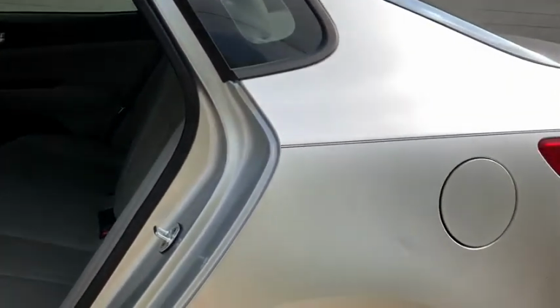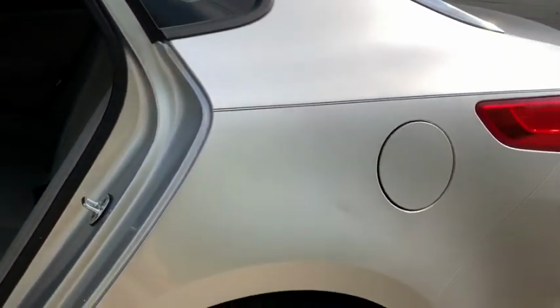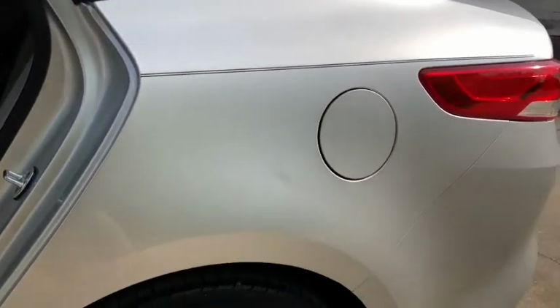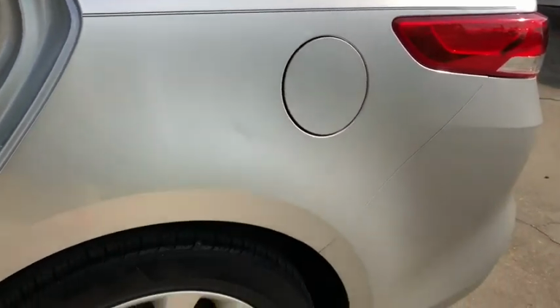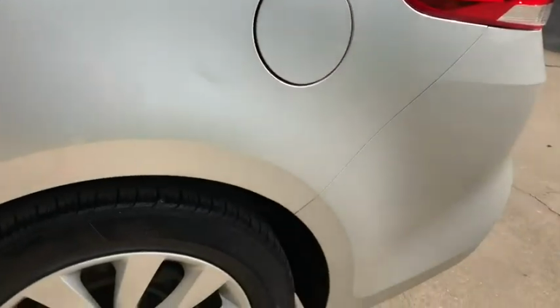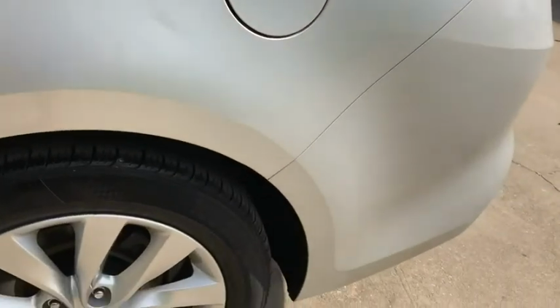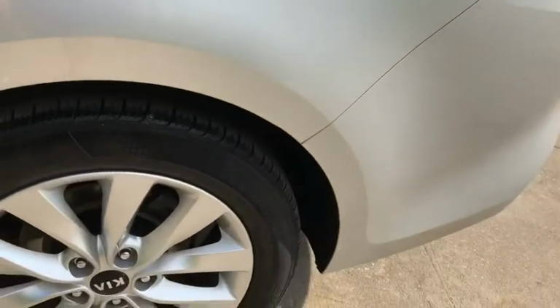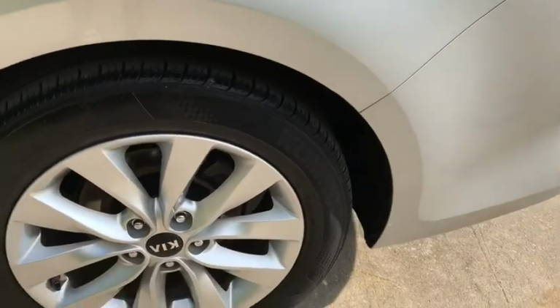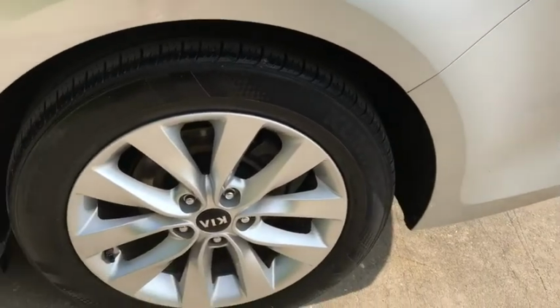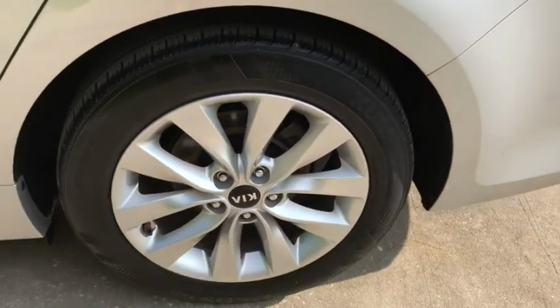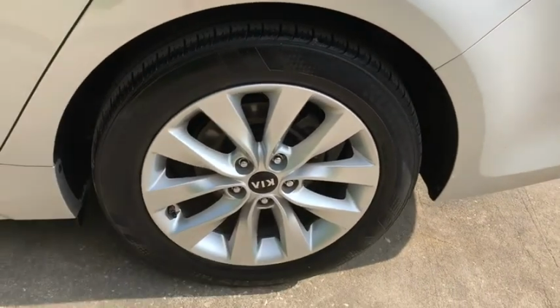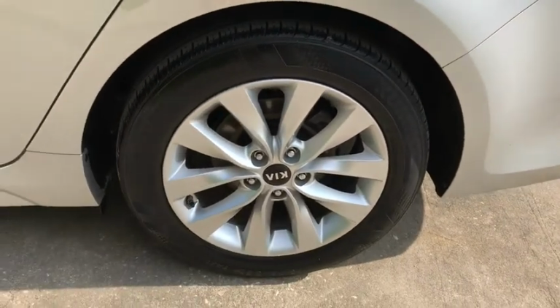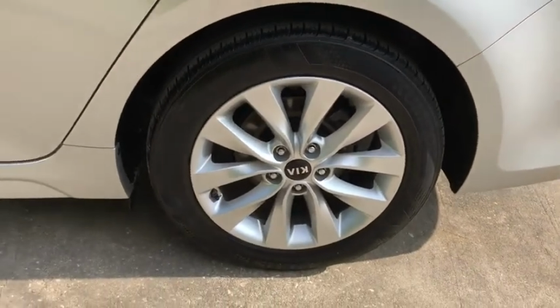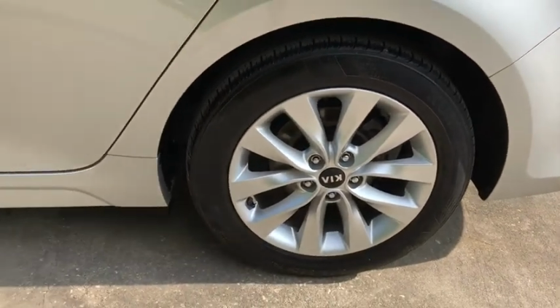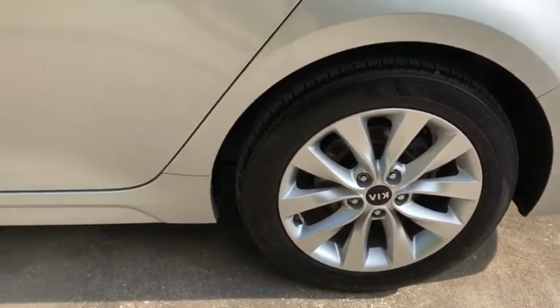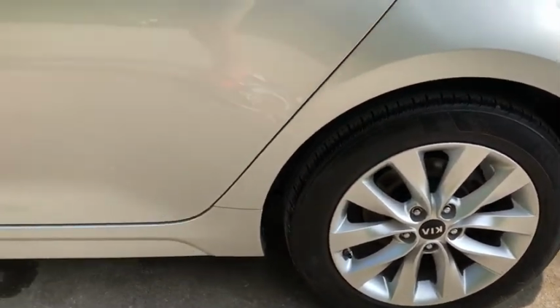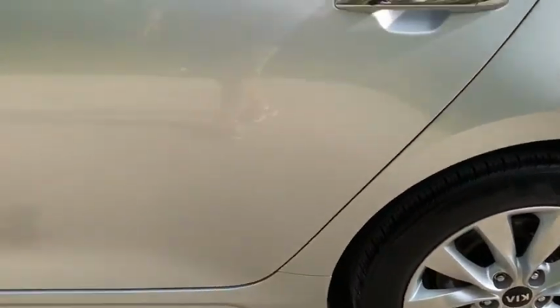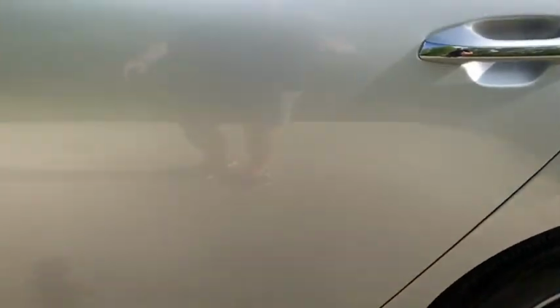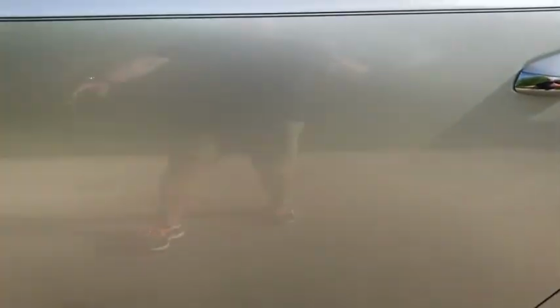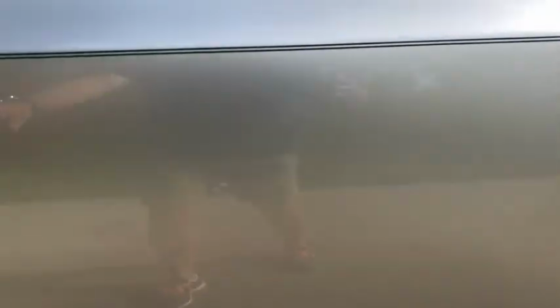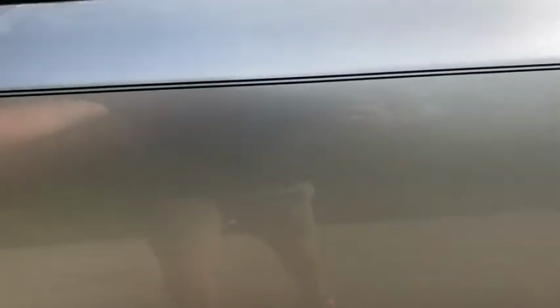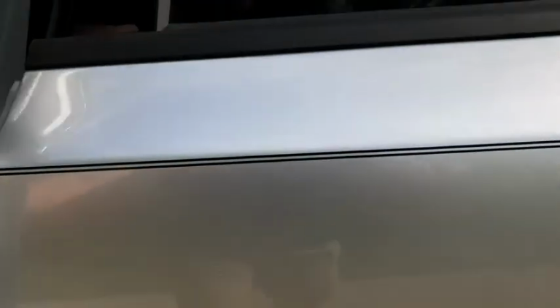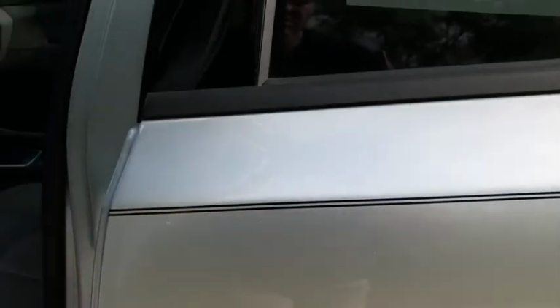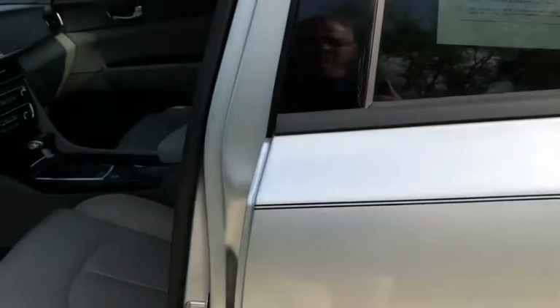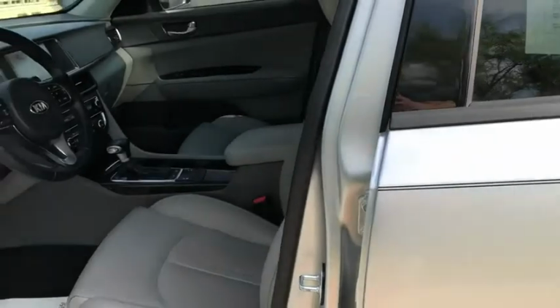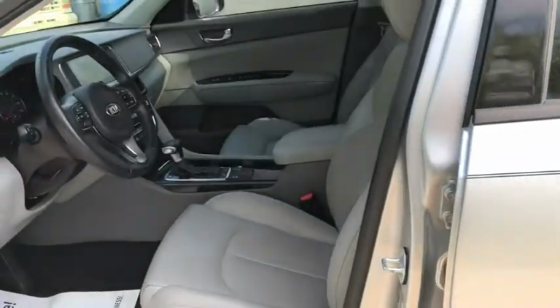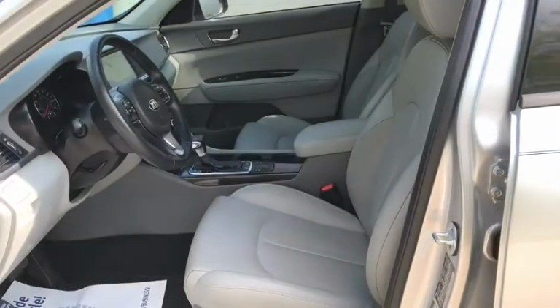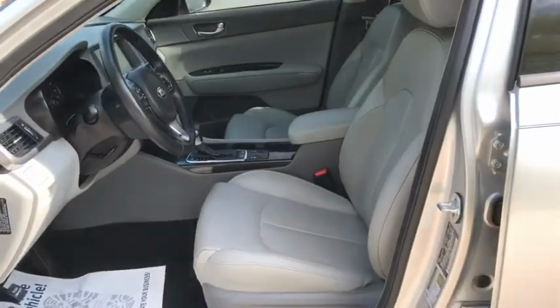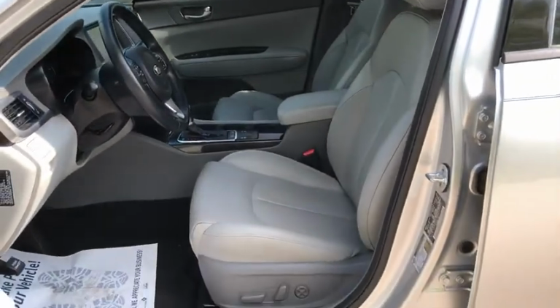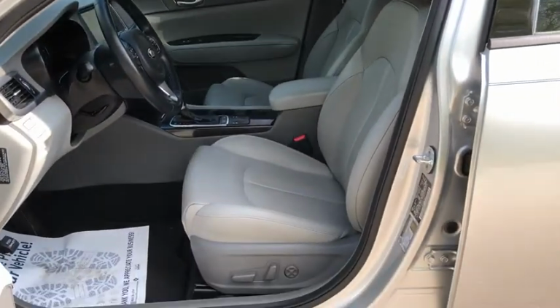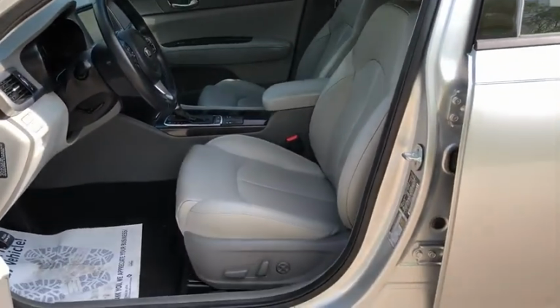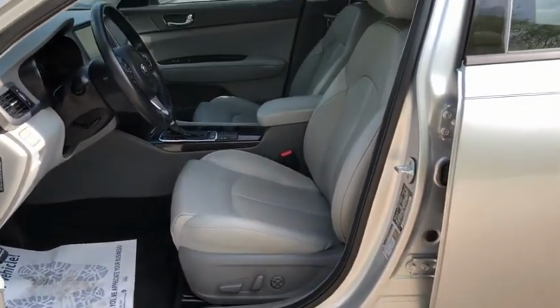Traction control, dual airbags, leather wrapped steering wheel, alloy wheels, power steering, four-wheel disc brakes, AM FM CD, MP3 radio.